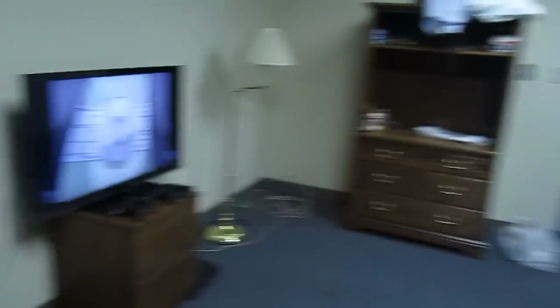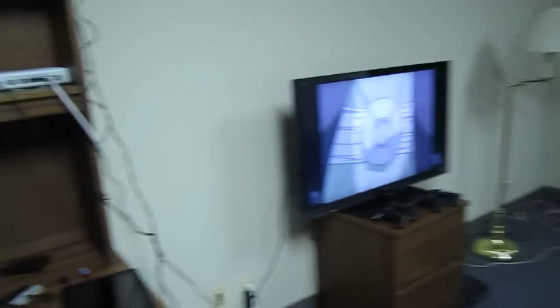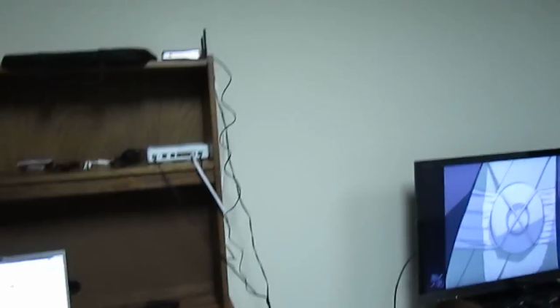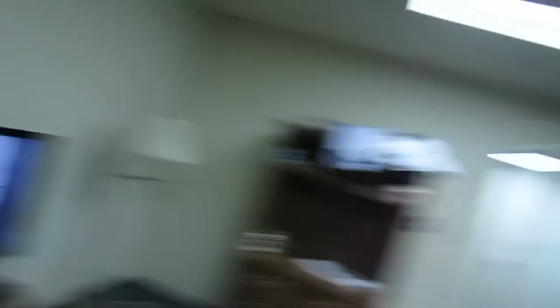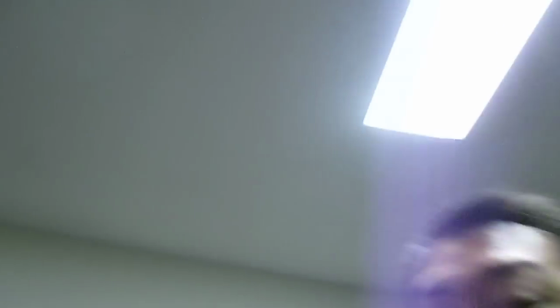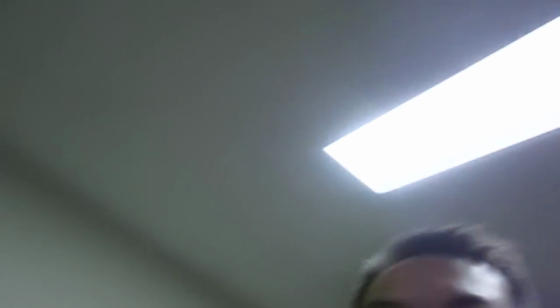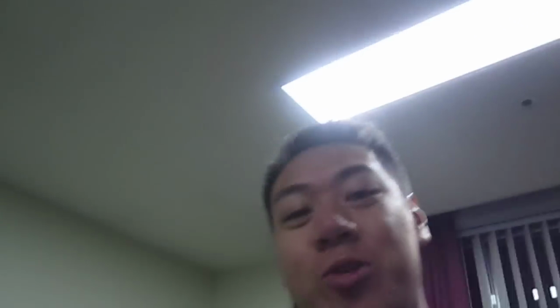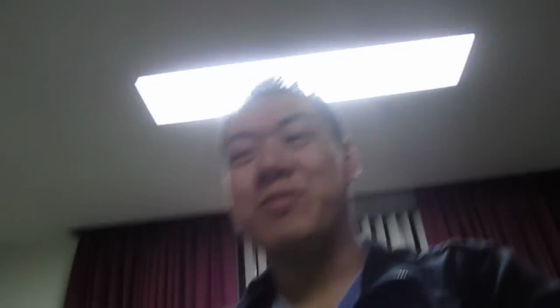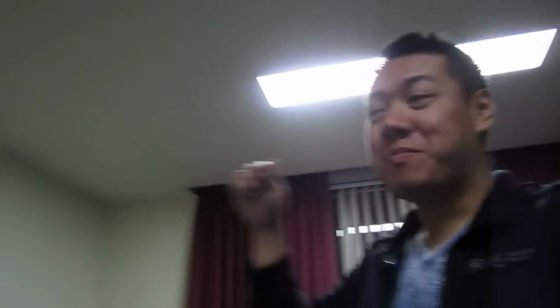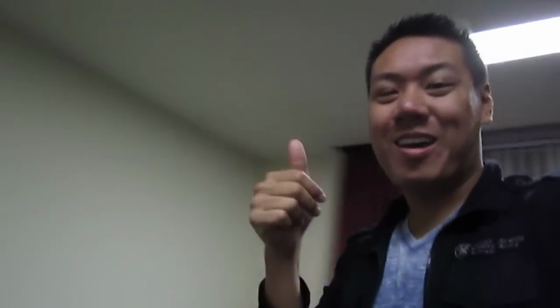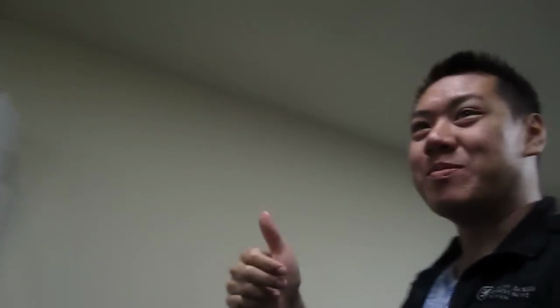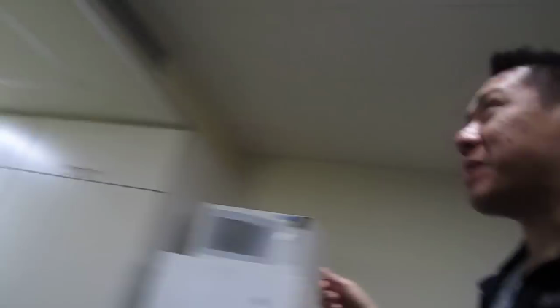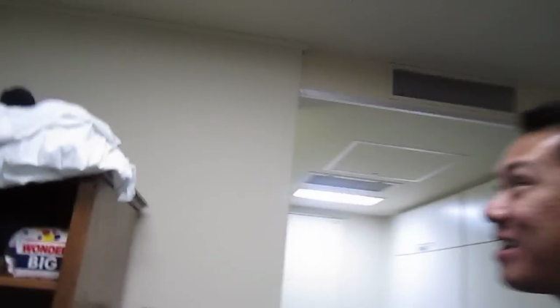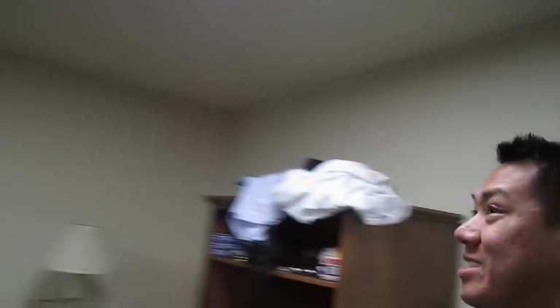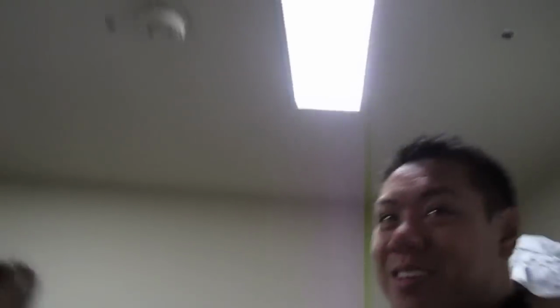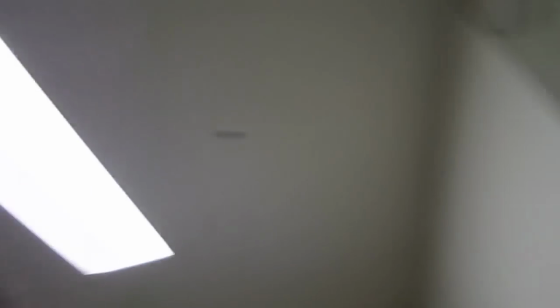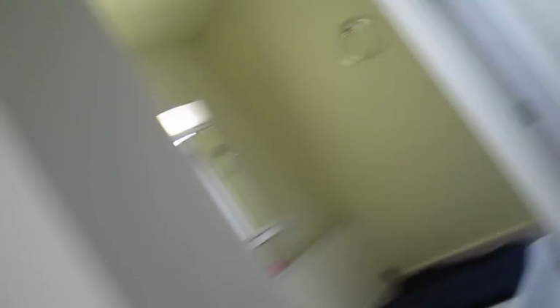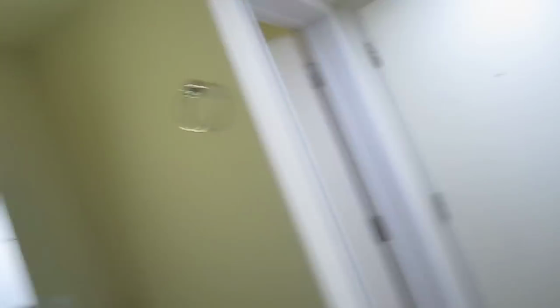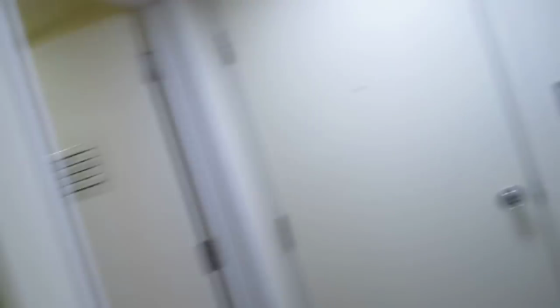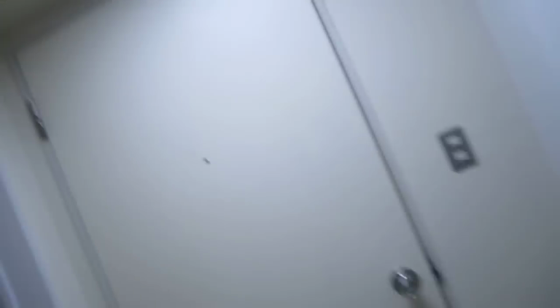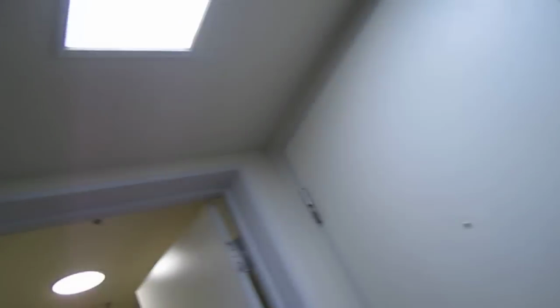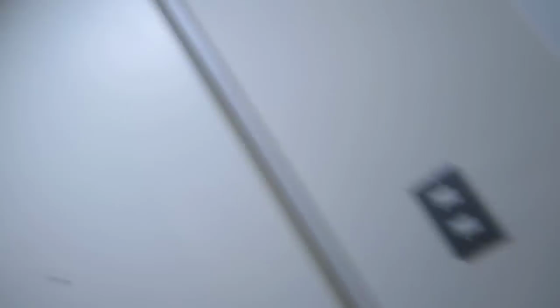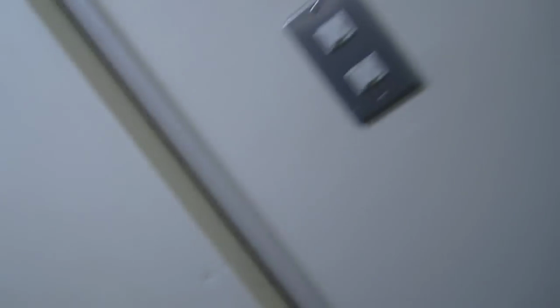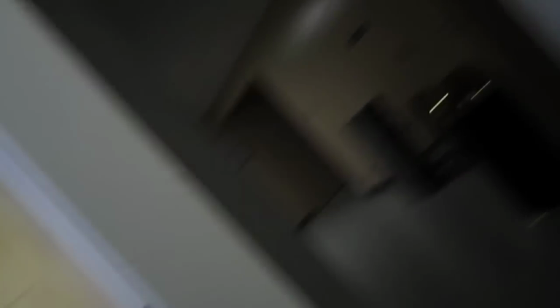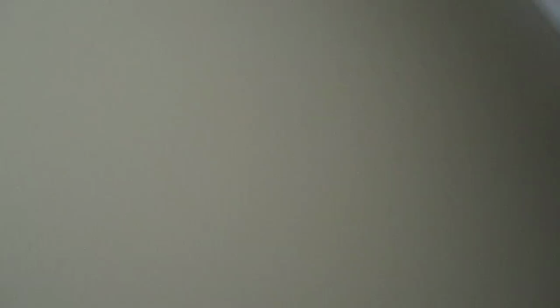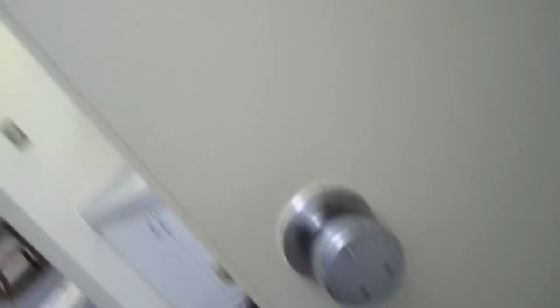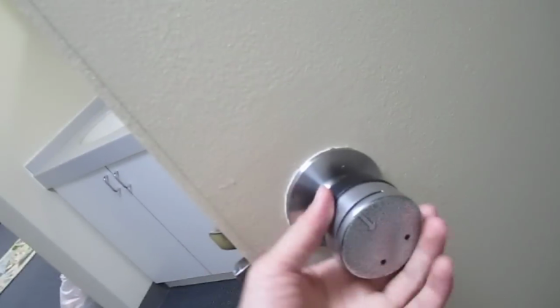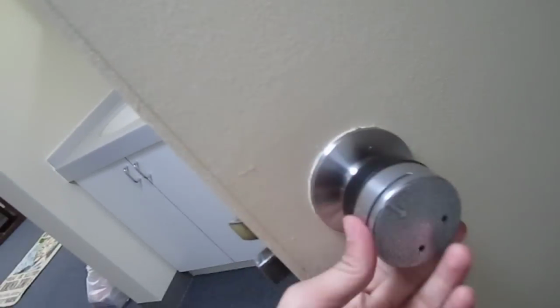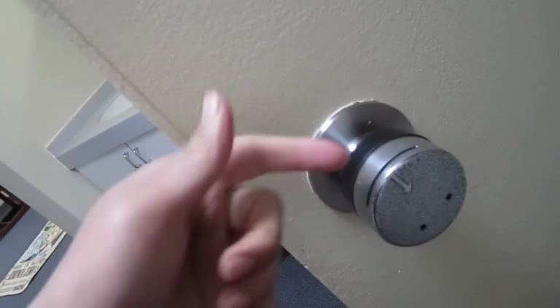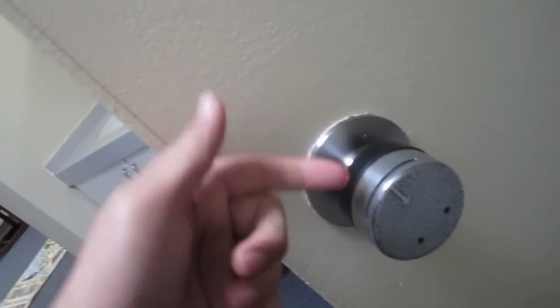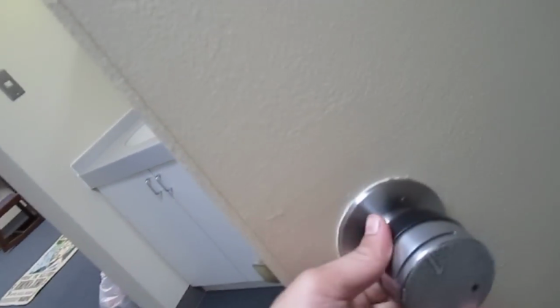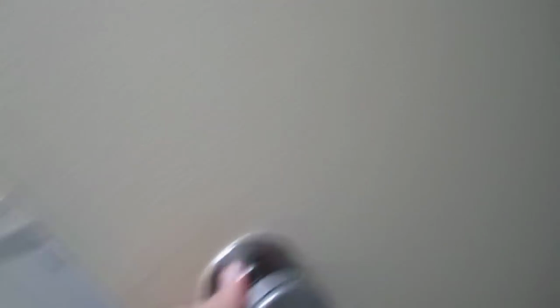Alright, well, I hope you enjoyed your tour of my awesome pad. And check out the doors here — look at that. You put your little key in there.